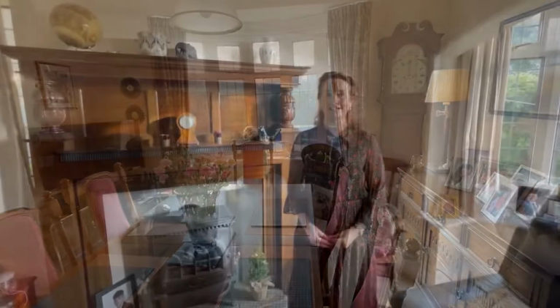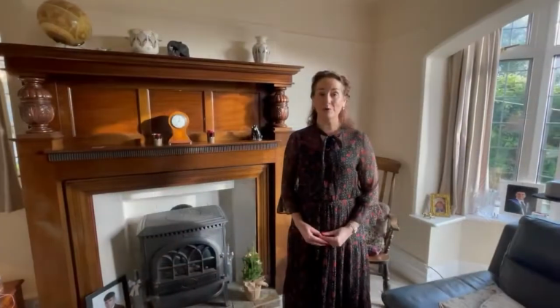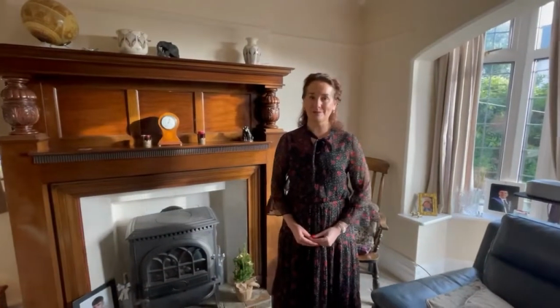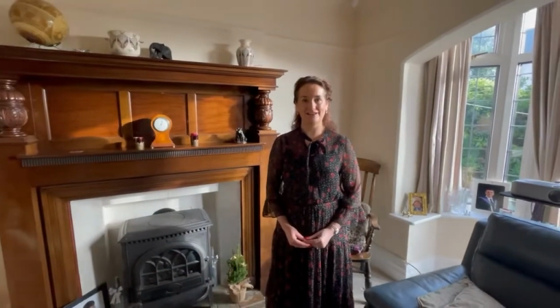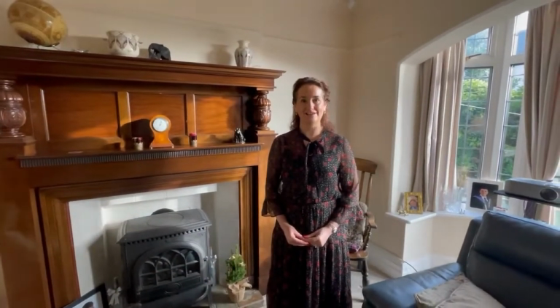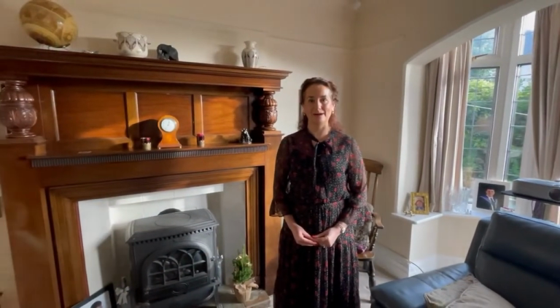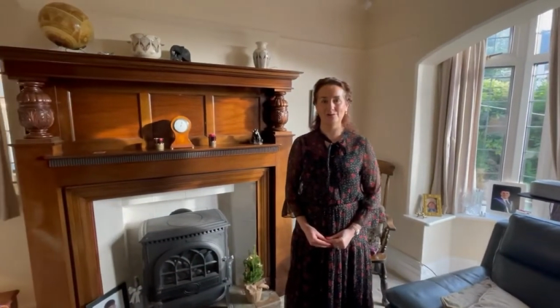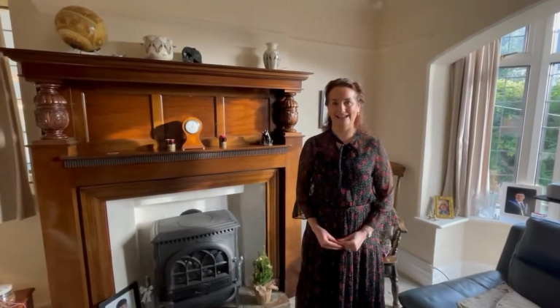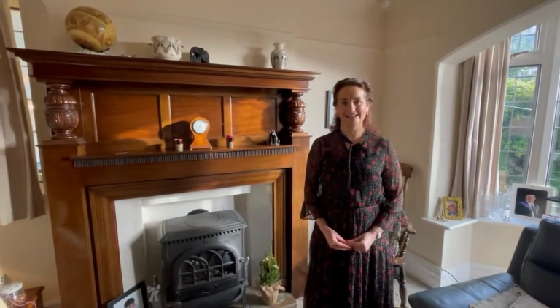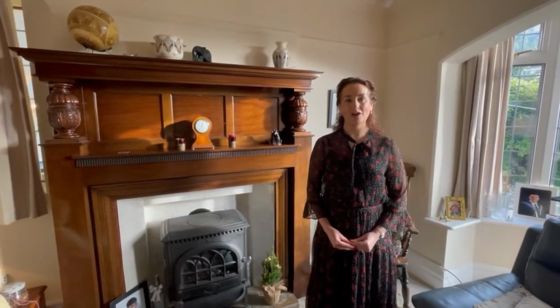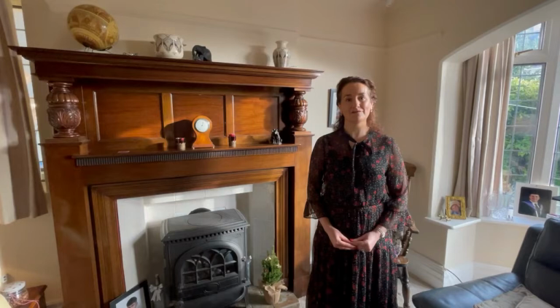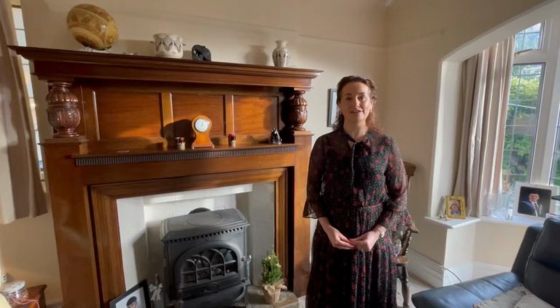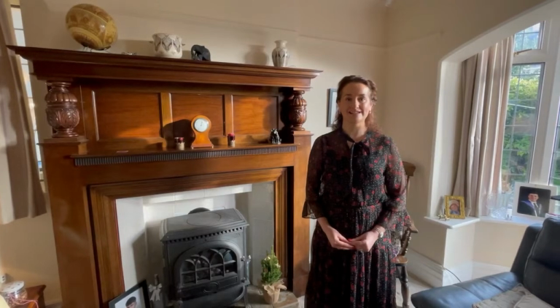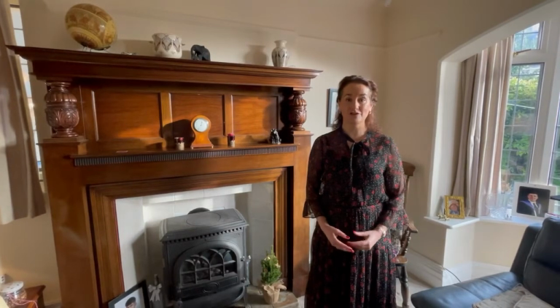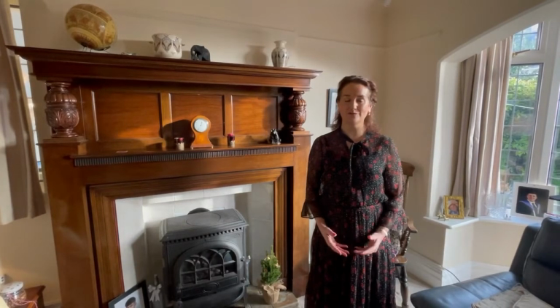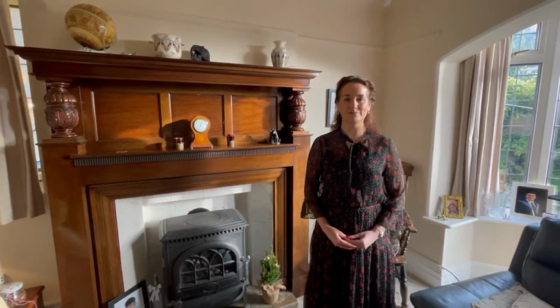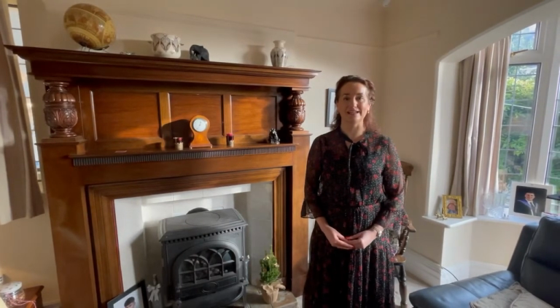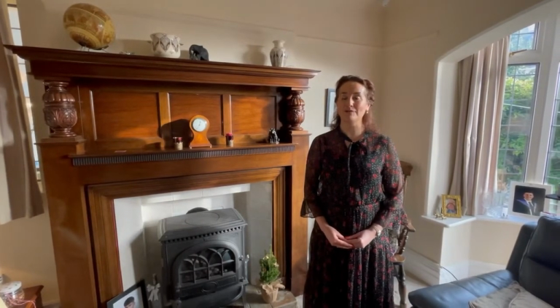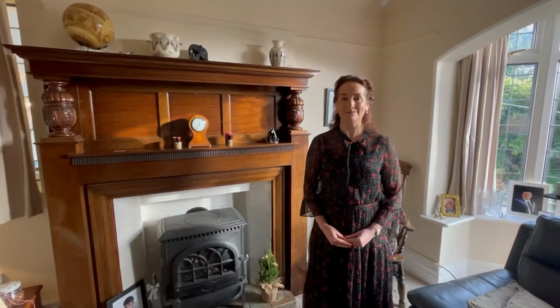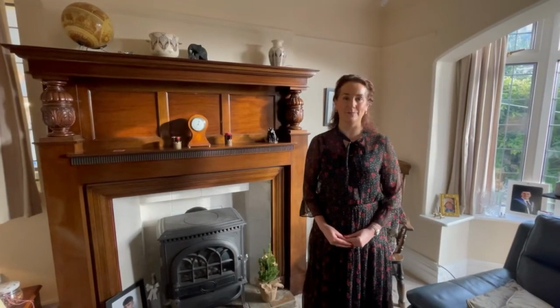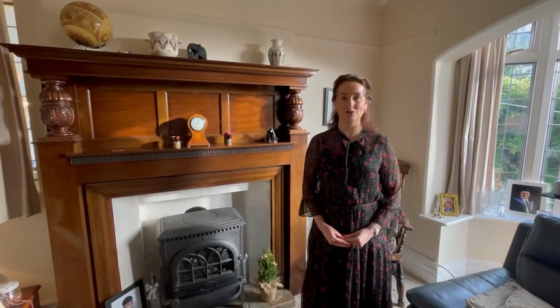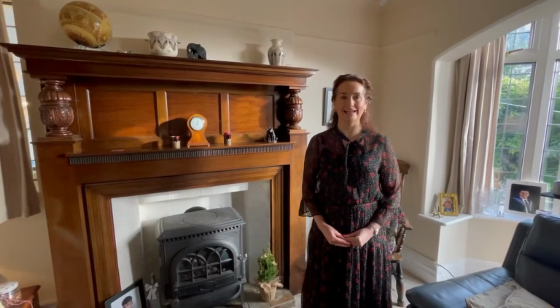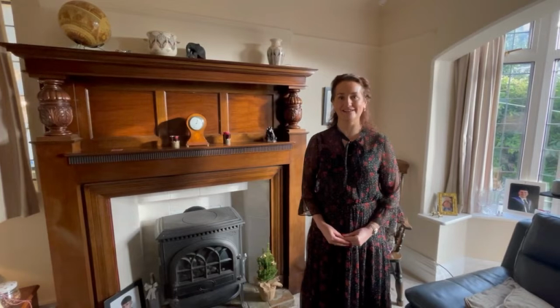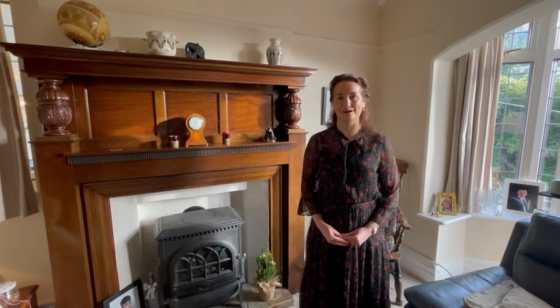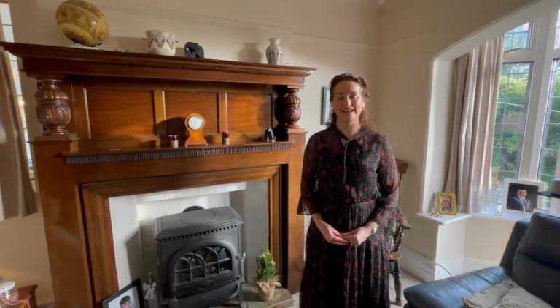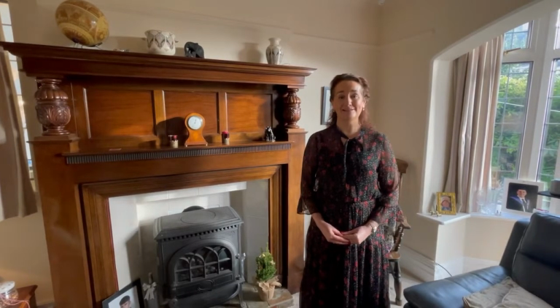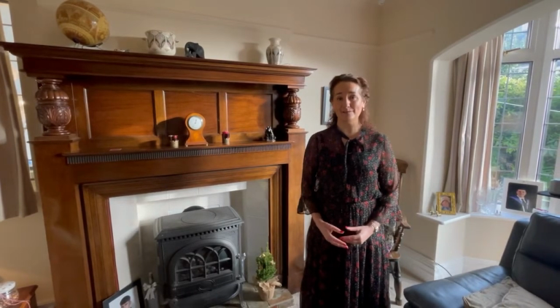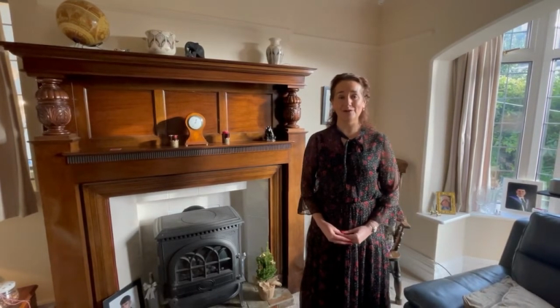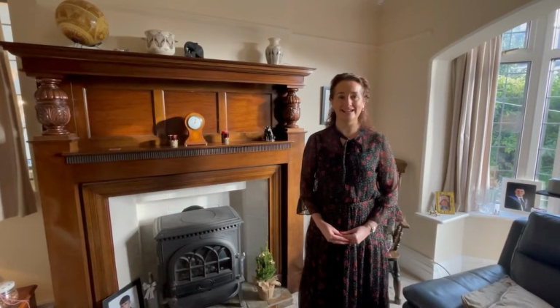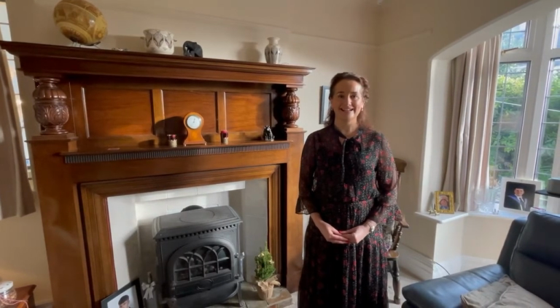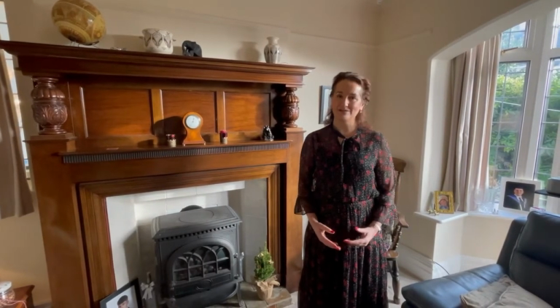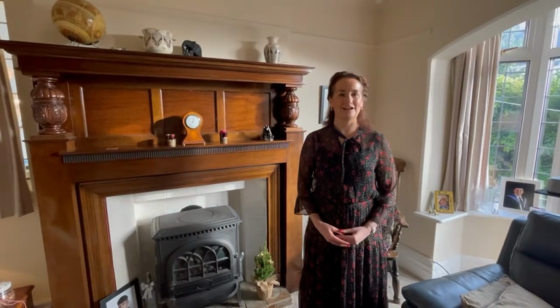So this property was built in 1931 by a local architect. A lot of the original features which you can still find in this property were reclaimed from Ashton Hall in 1931. There's only ever been two owners here. Let me show you around.